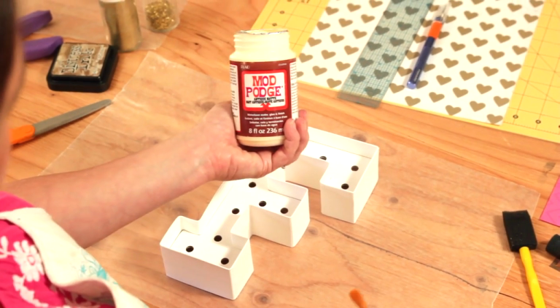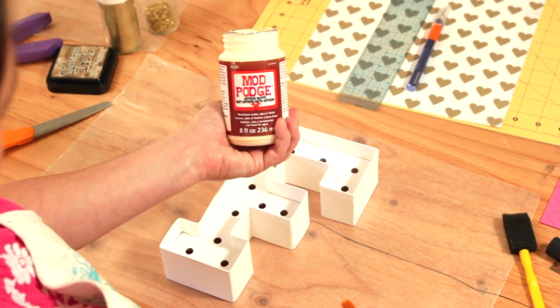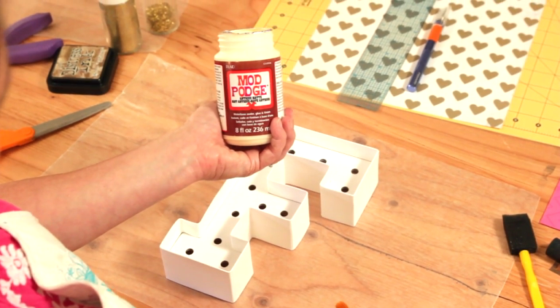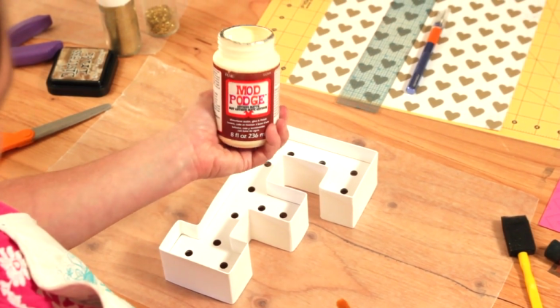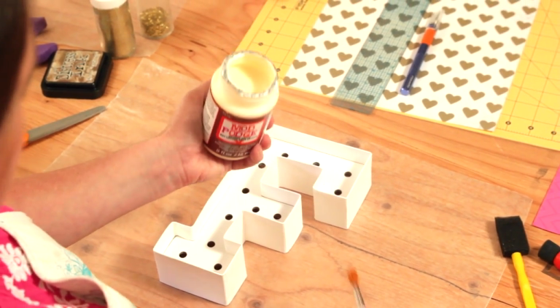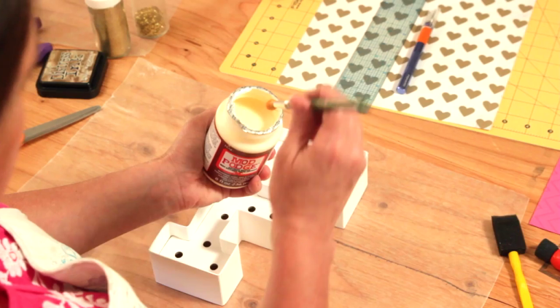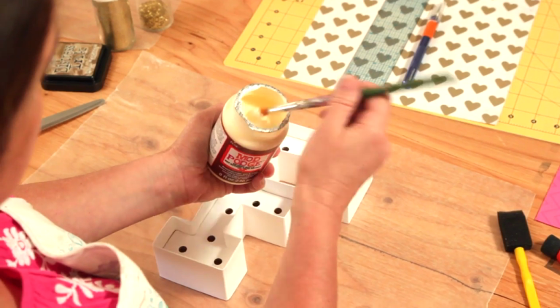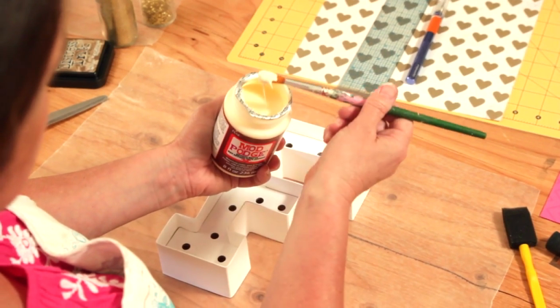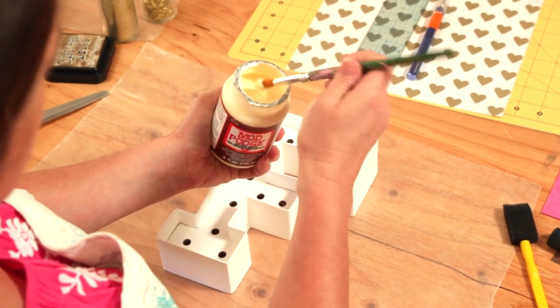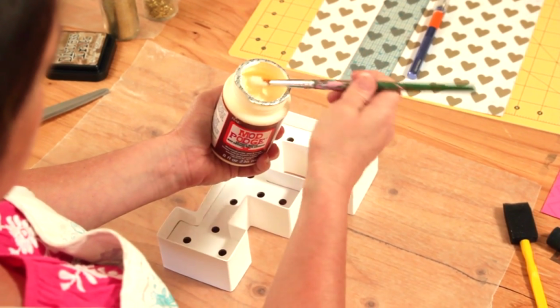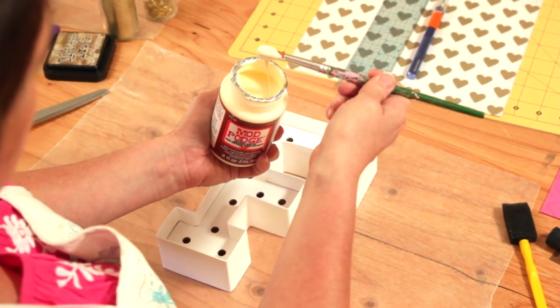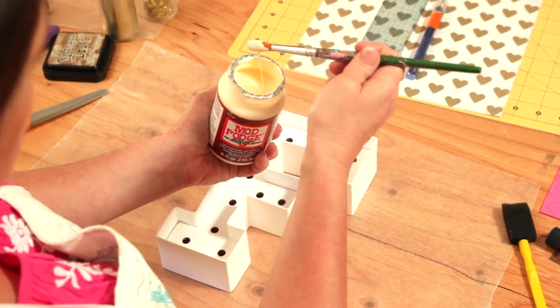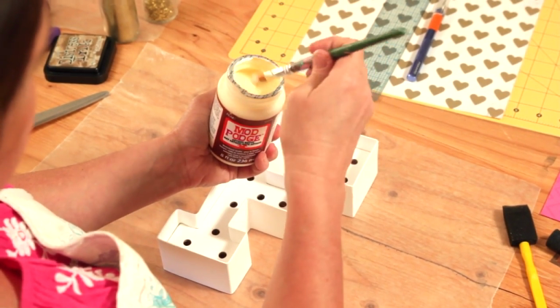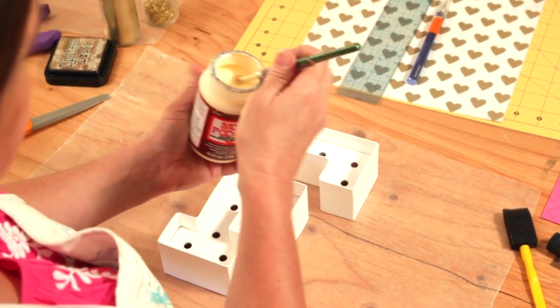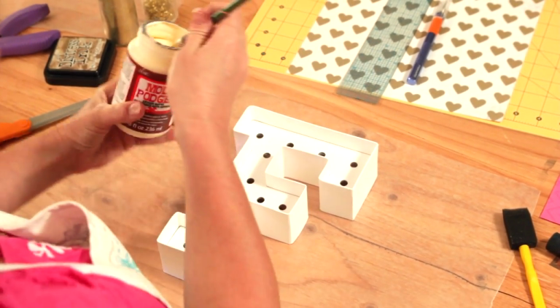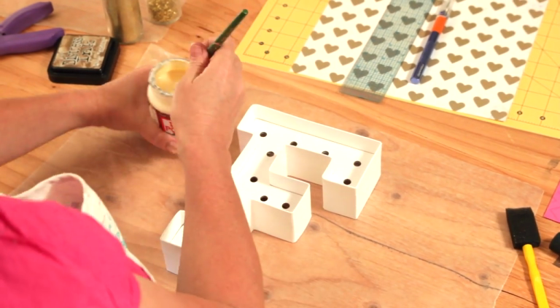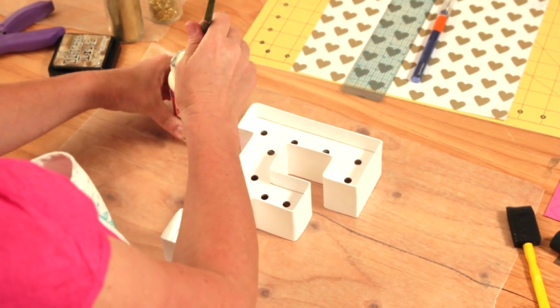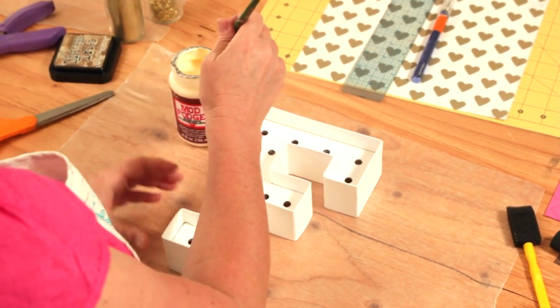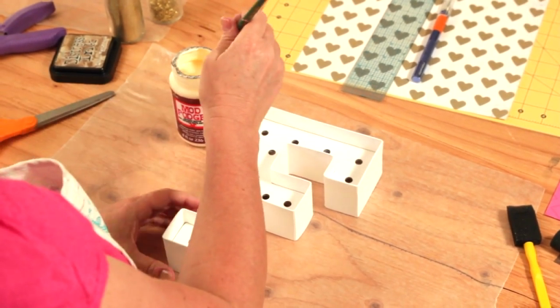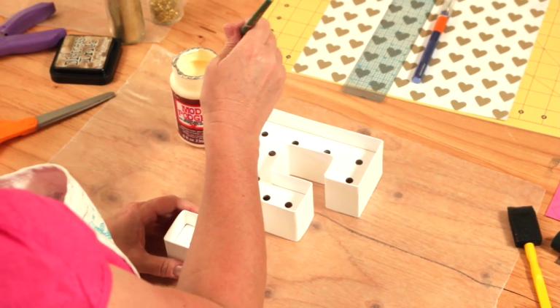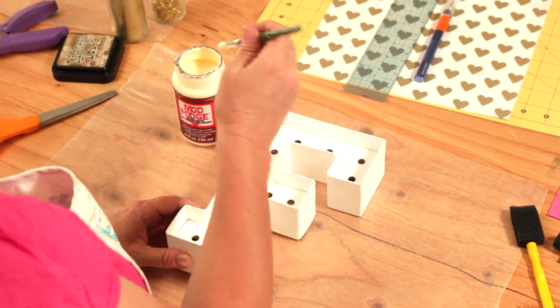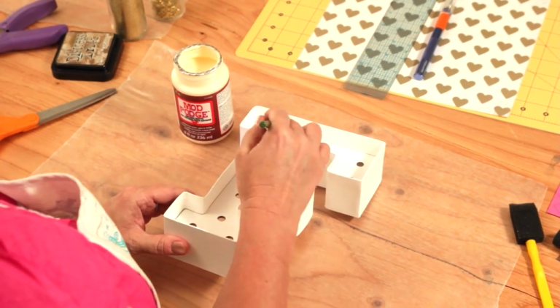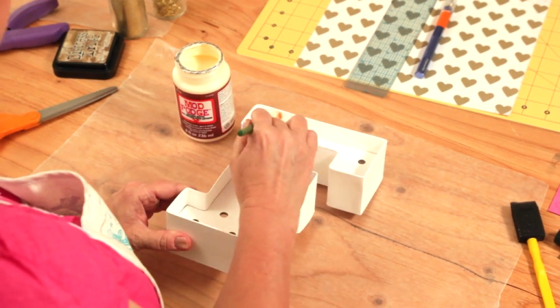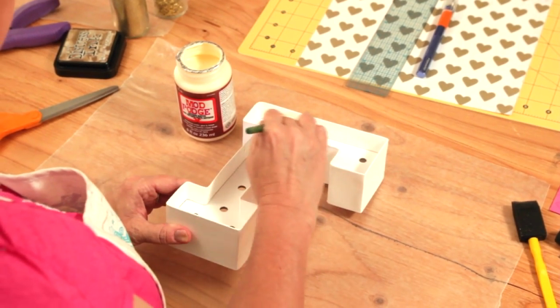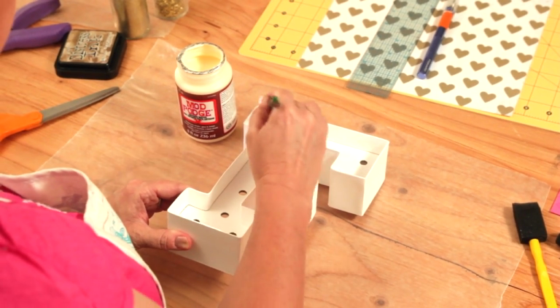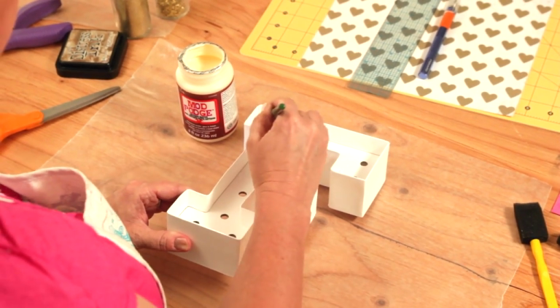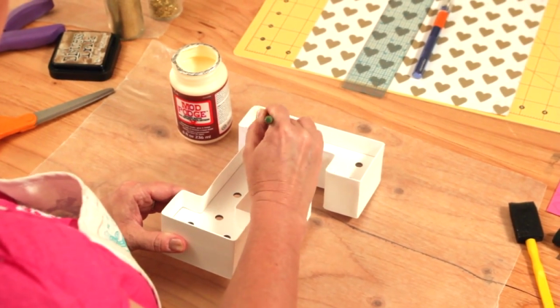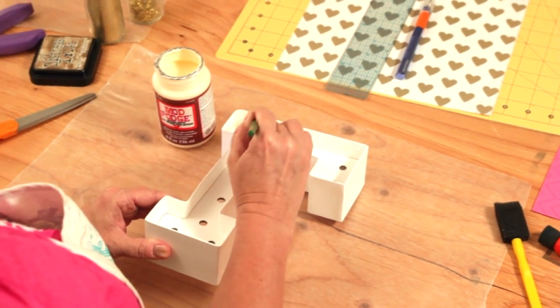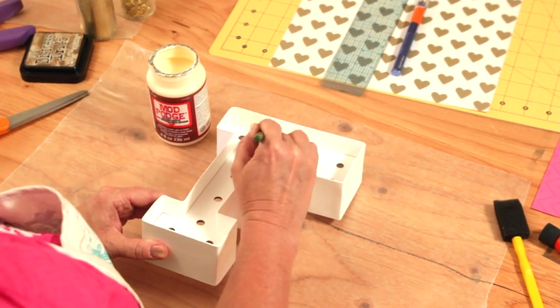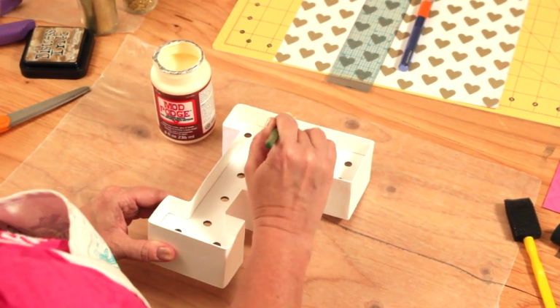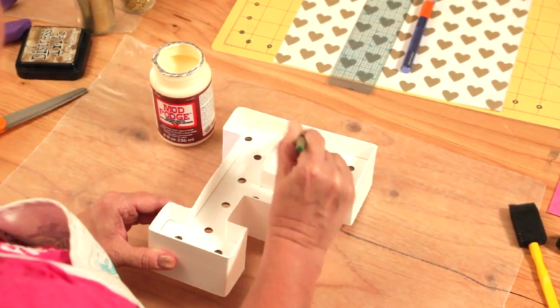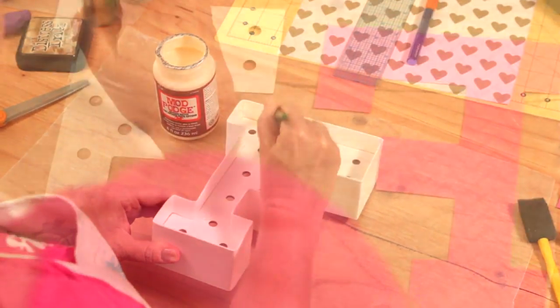I'm starting with a marquee letter blank and antique Mod Podge because I want this to have a distressed look. I'm just going to apply some of the antique Mod Podge to the letter just to give it a little bit of an antique look.